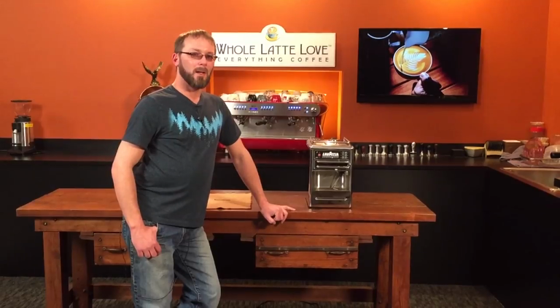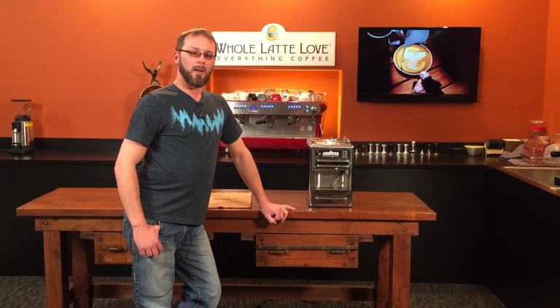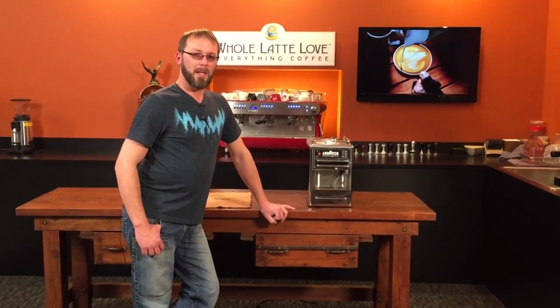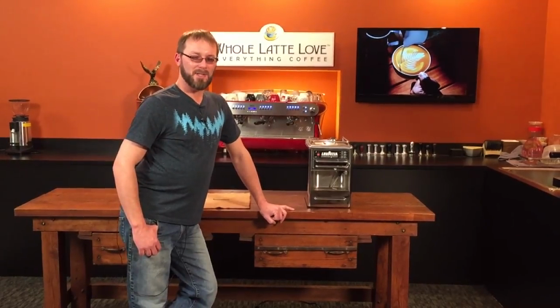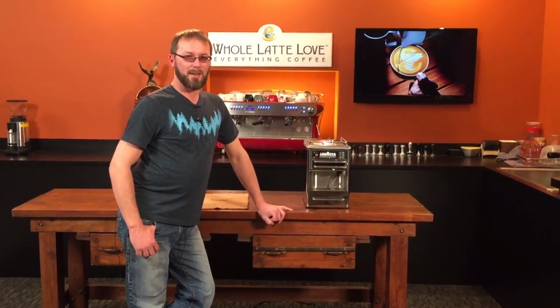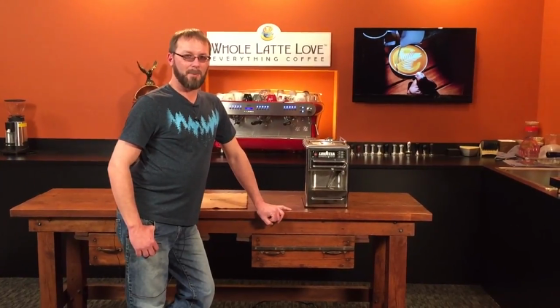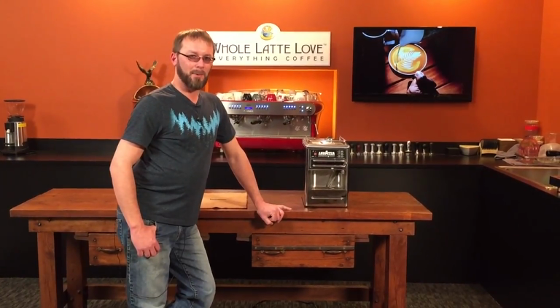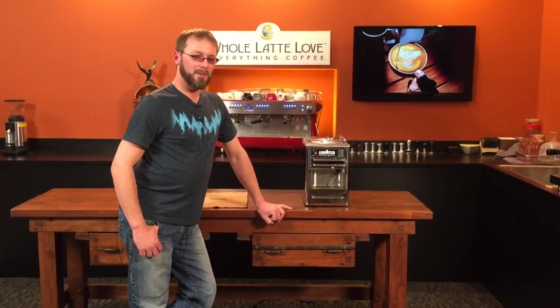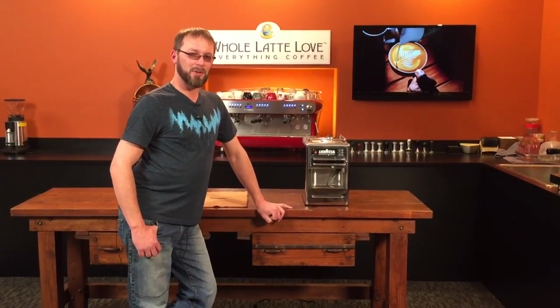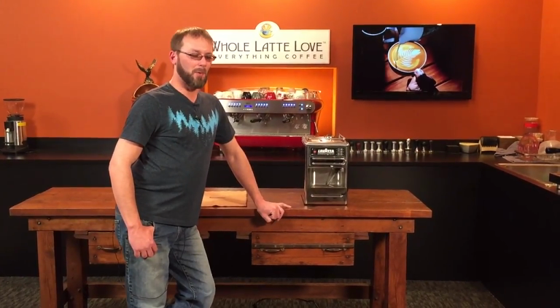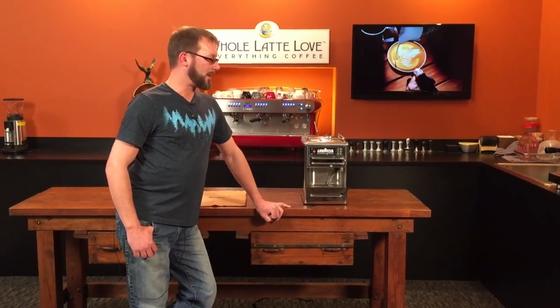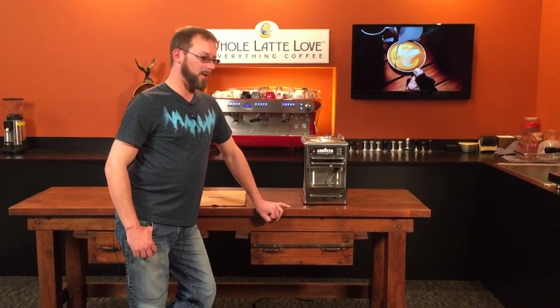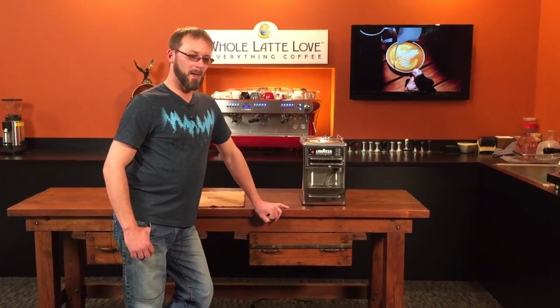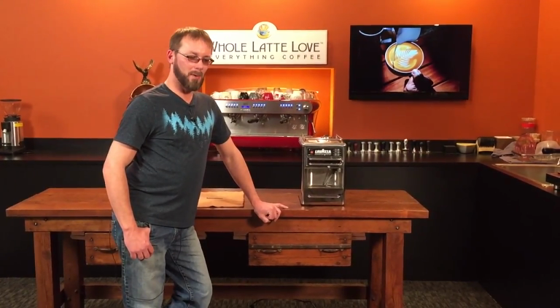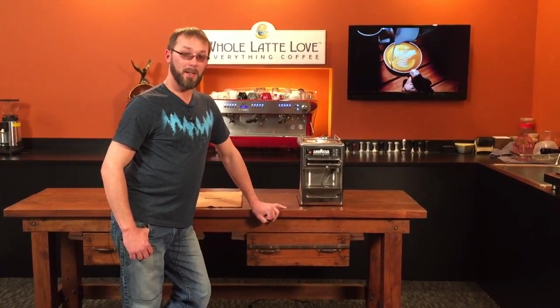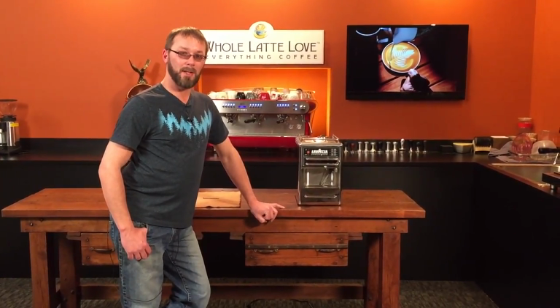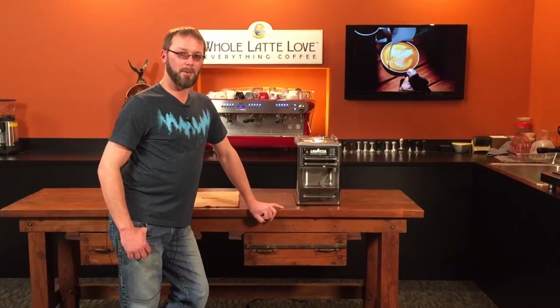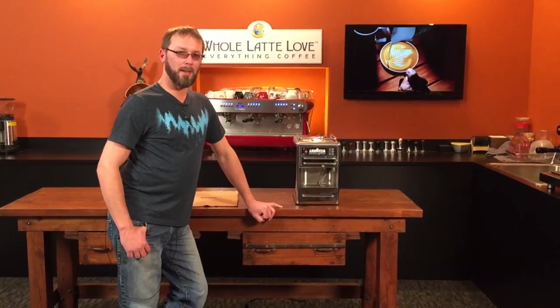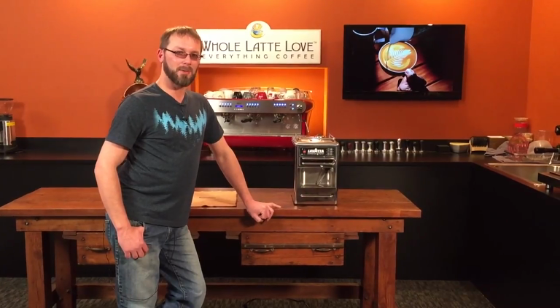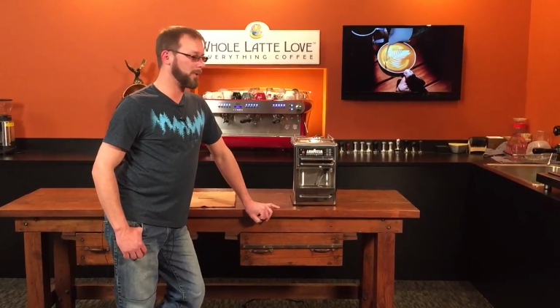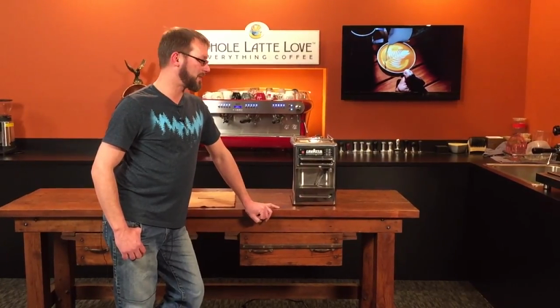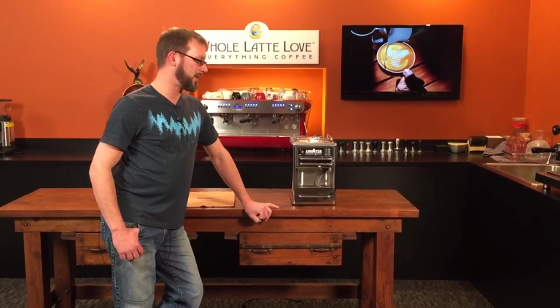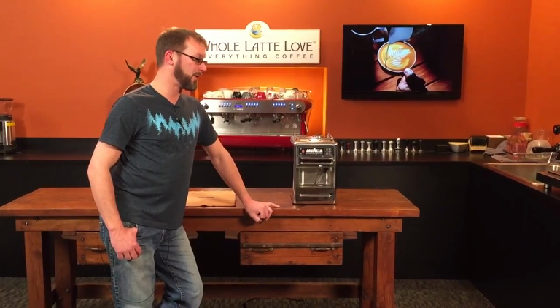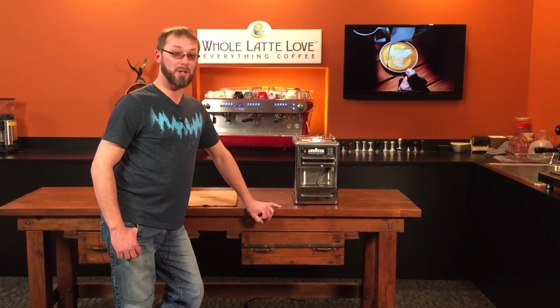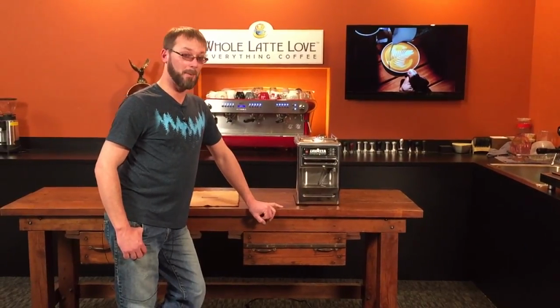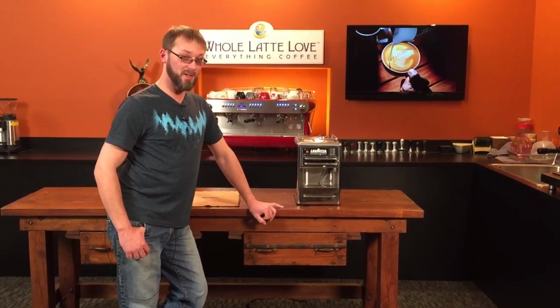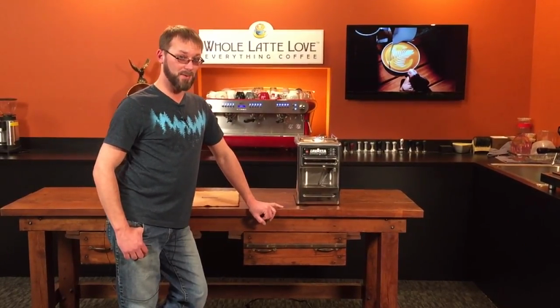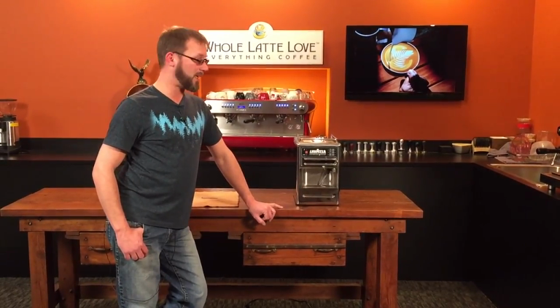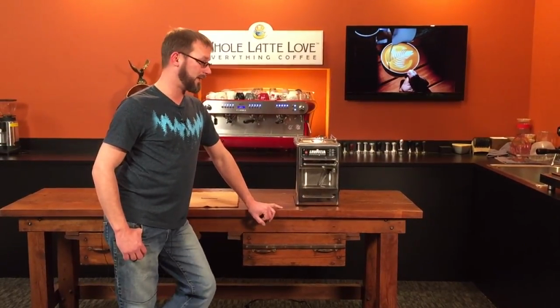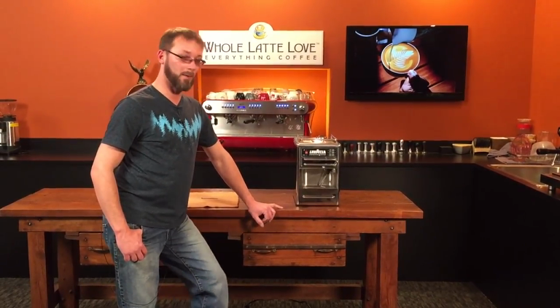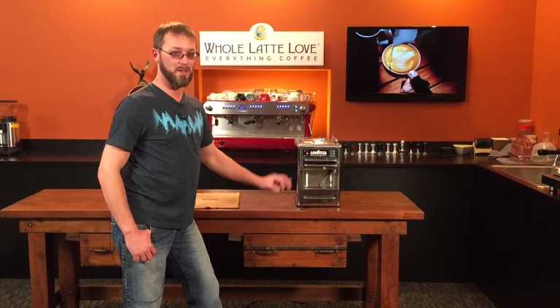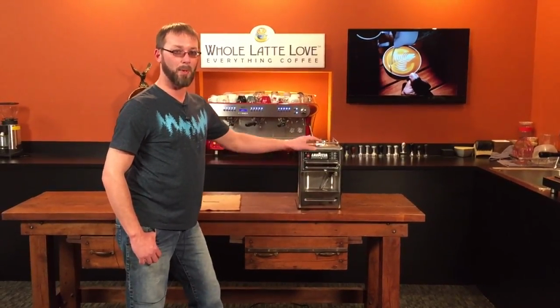Hello, my name is Ted. I am a repair technician for Whole Latte Love and we're doing a video on how to check and replace the fuses on the Lavazza Point.